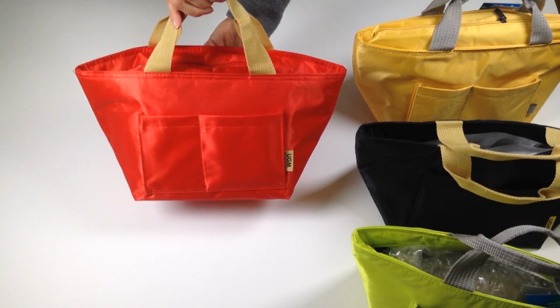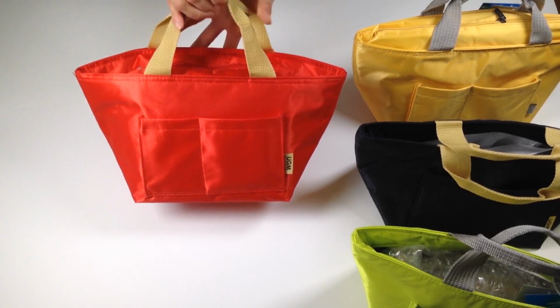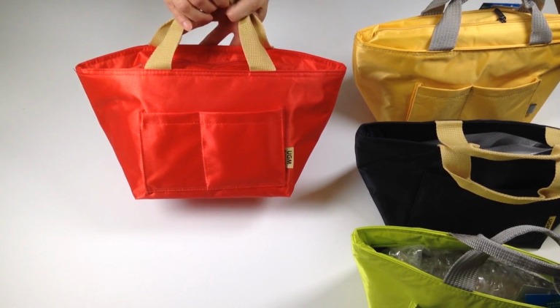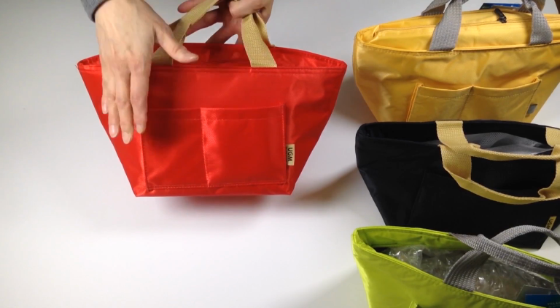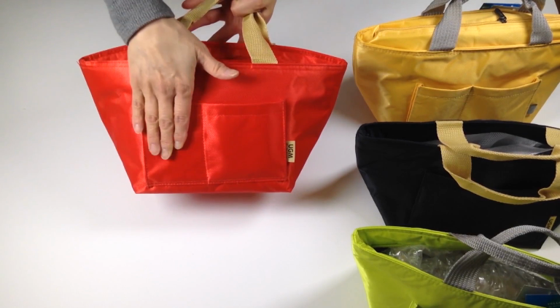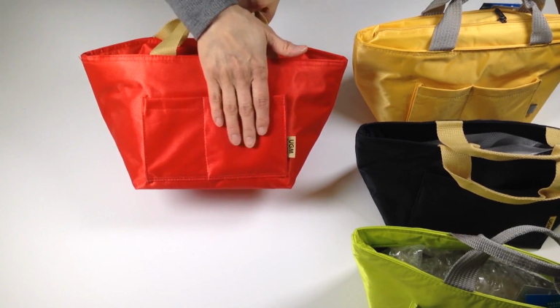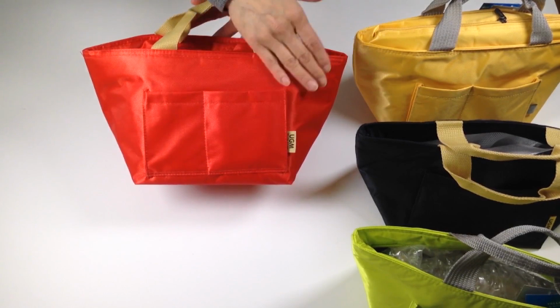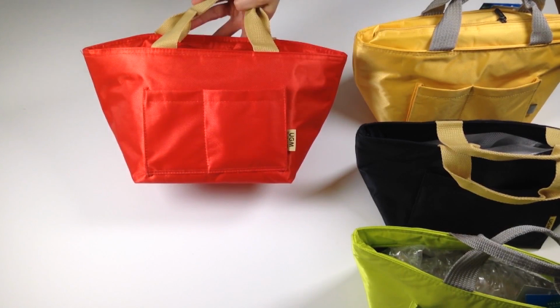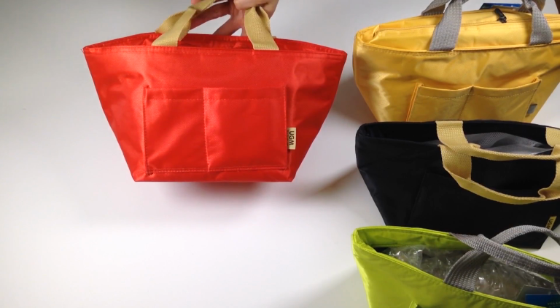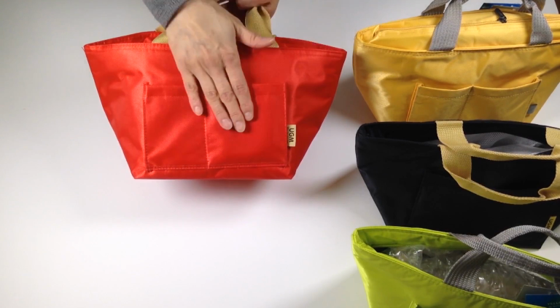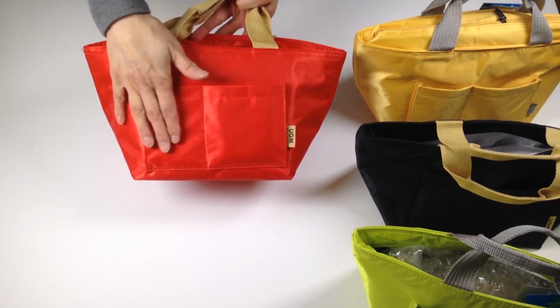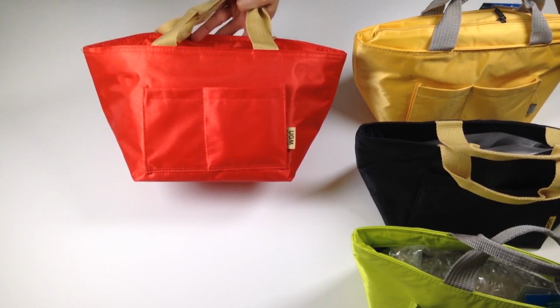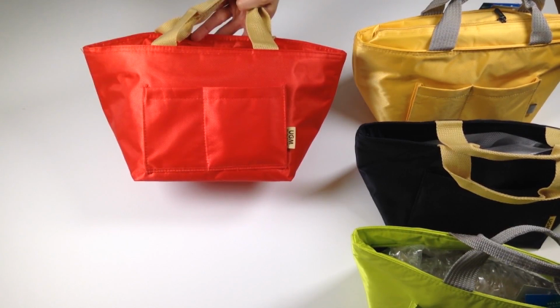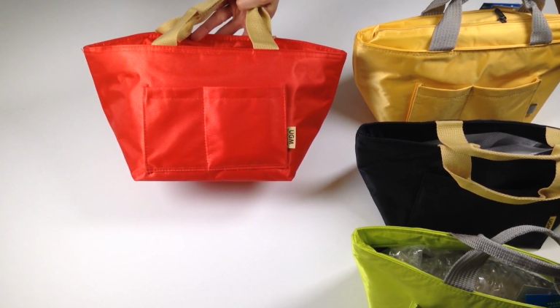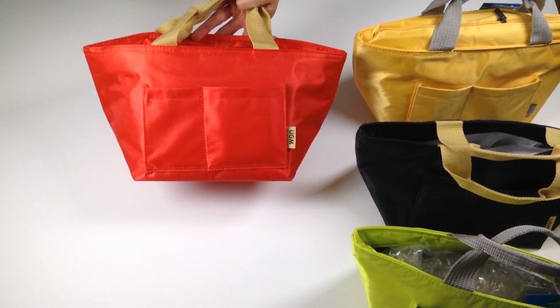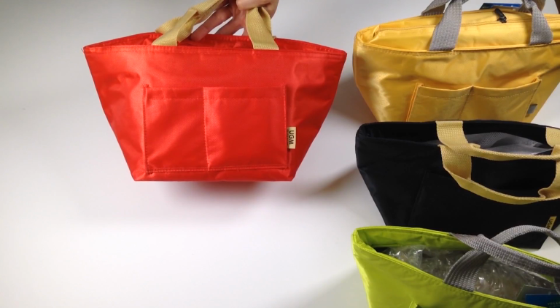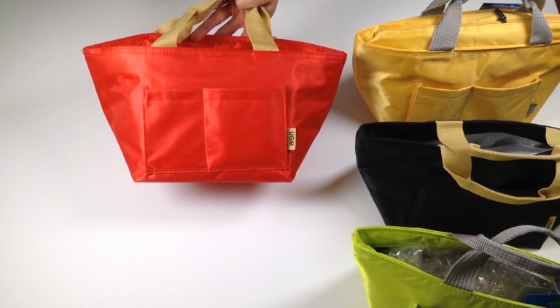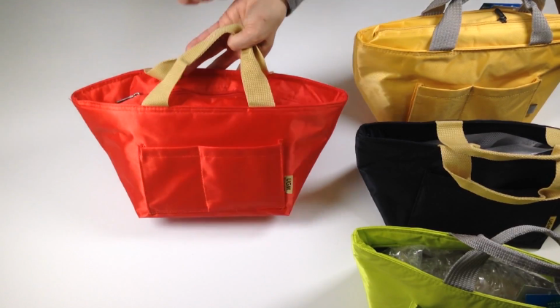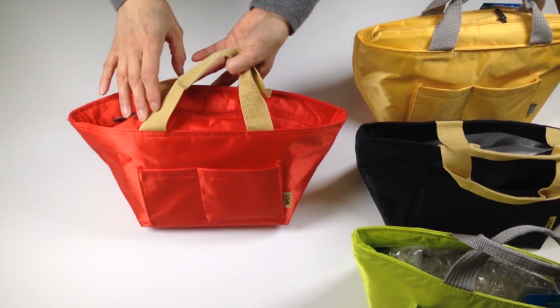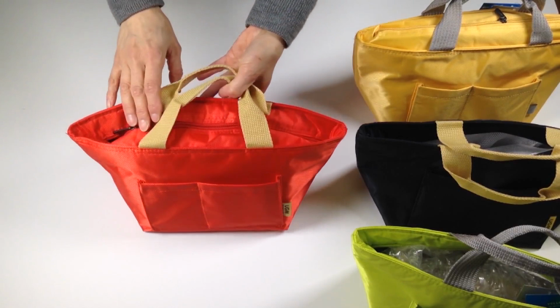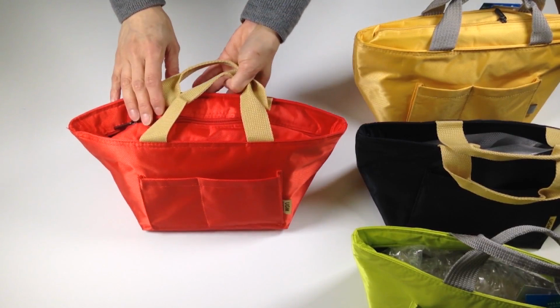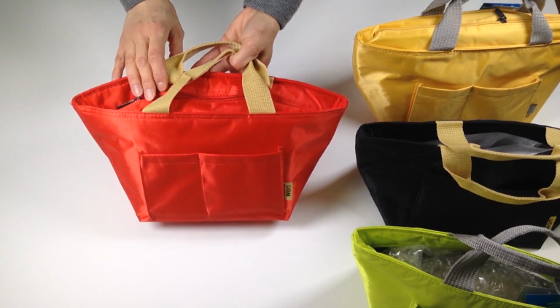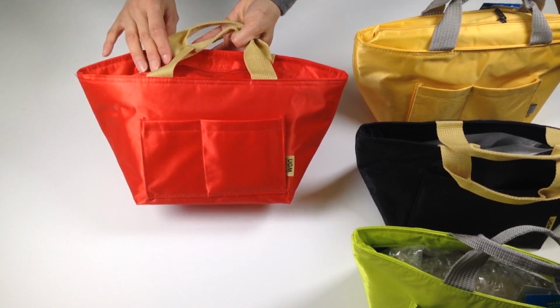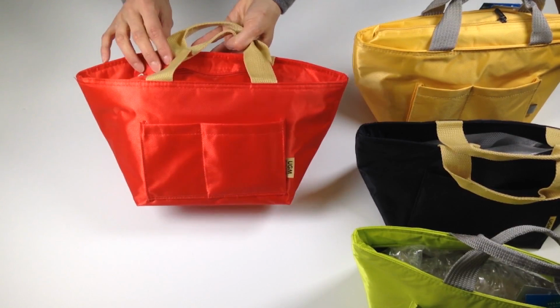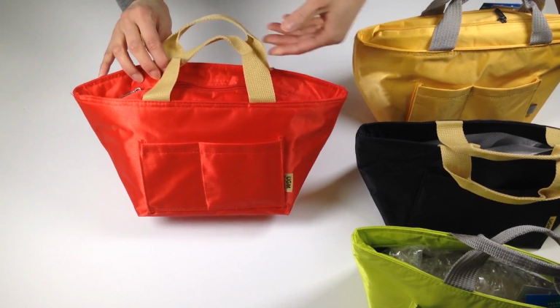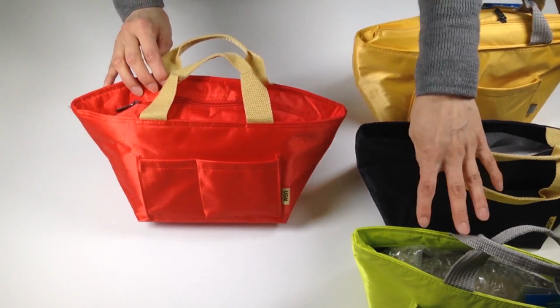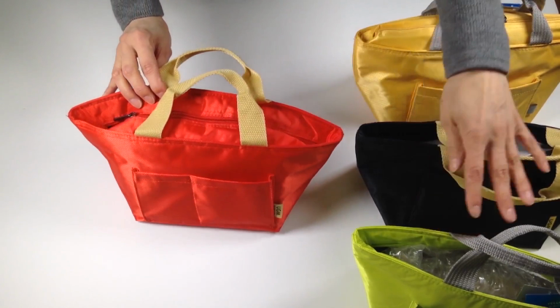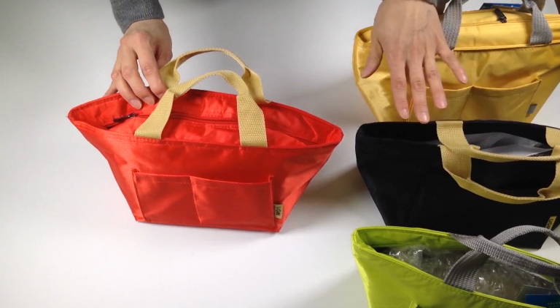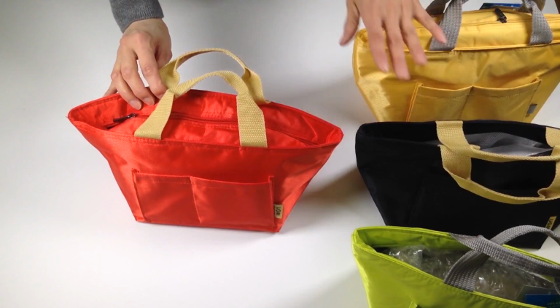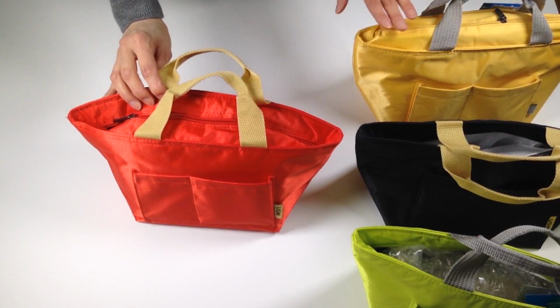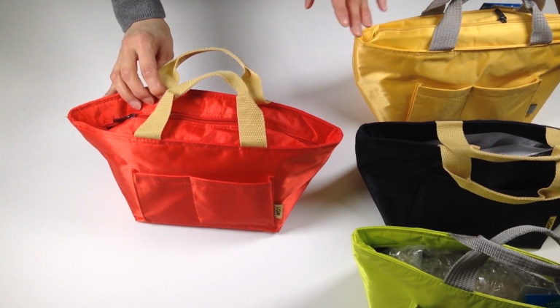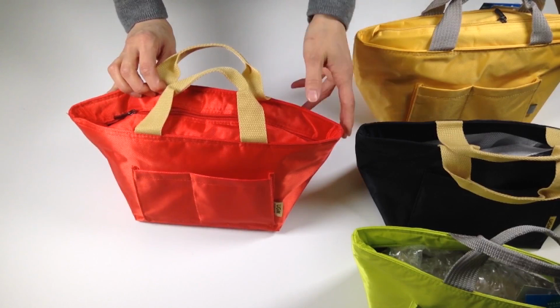For washing, just take a damp cloth and wipe the outside and inside down. It comes in four different colors: red, green, black, and yellow.